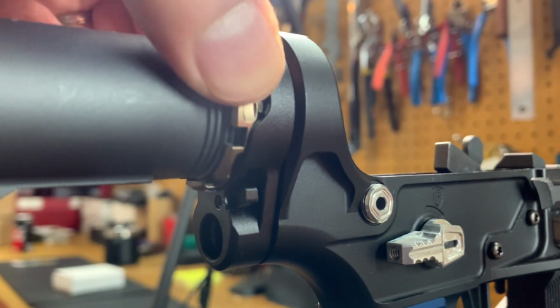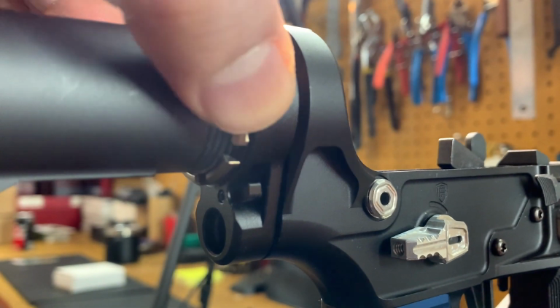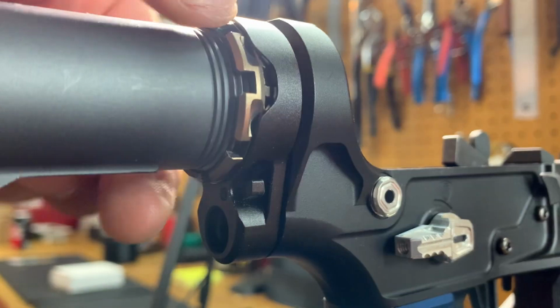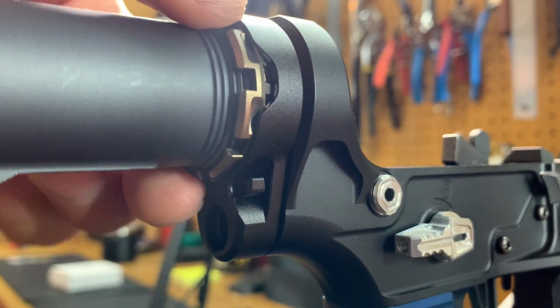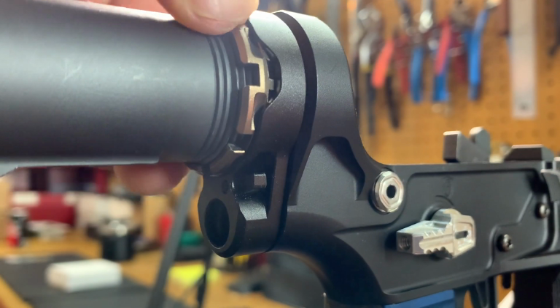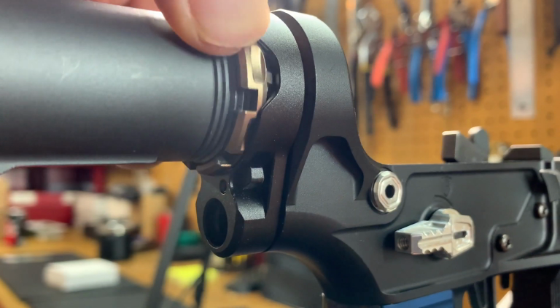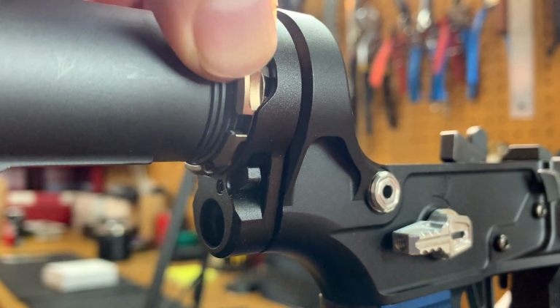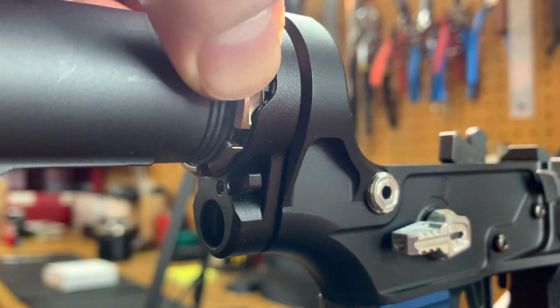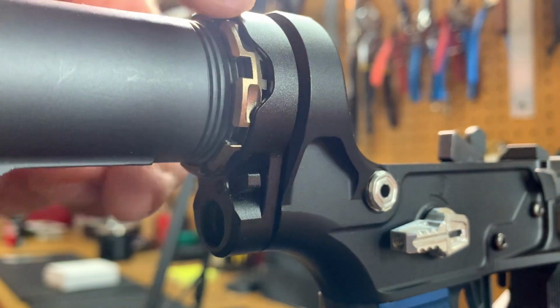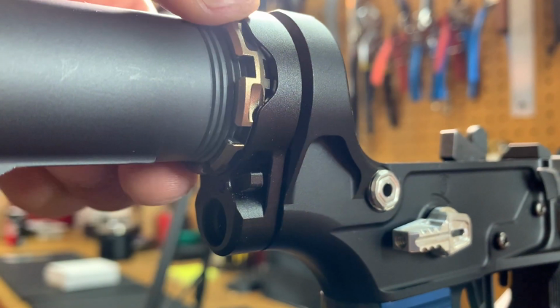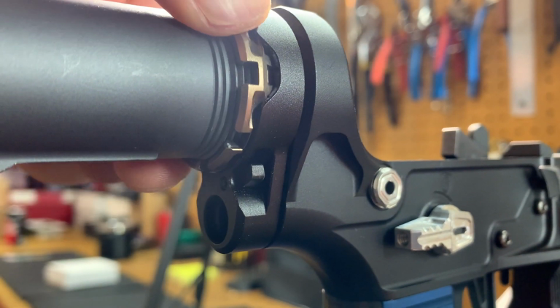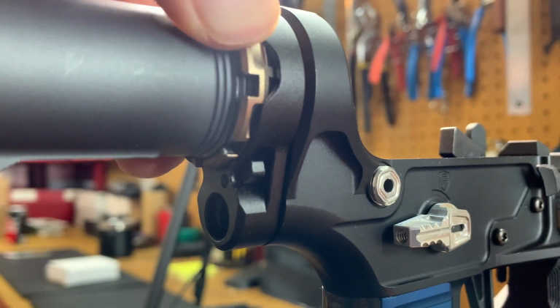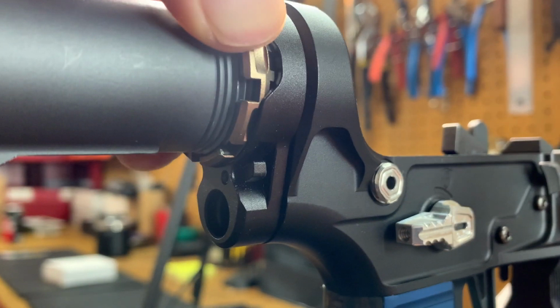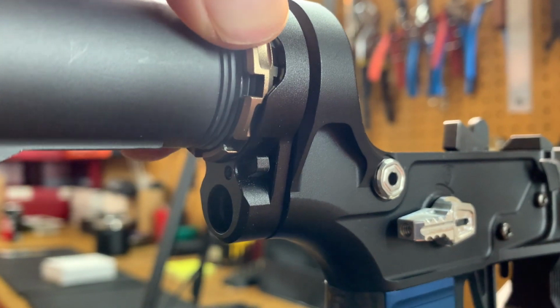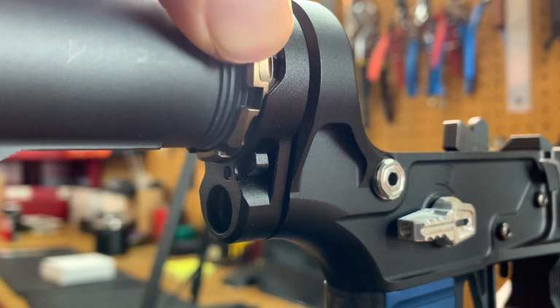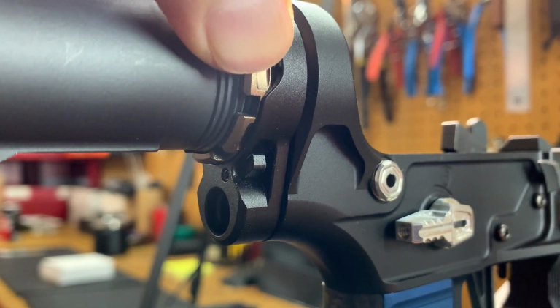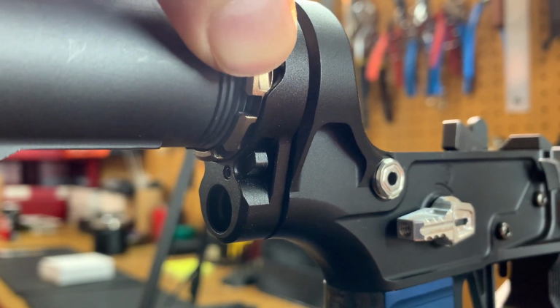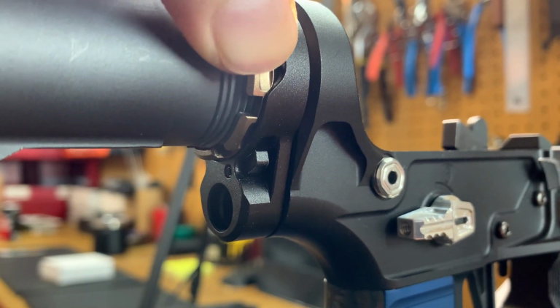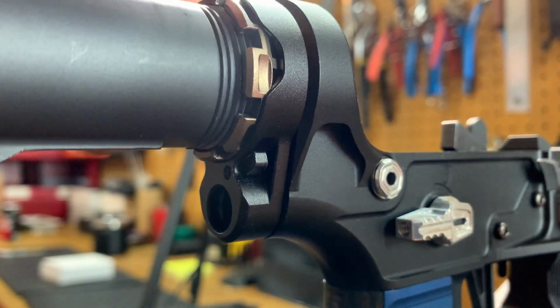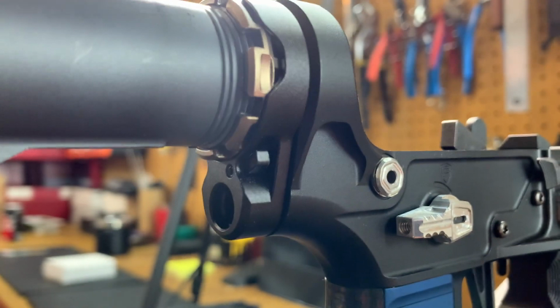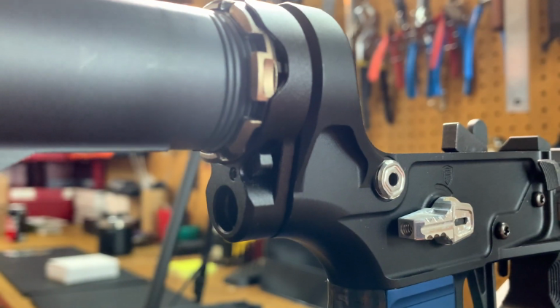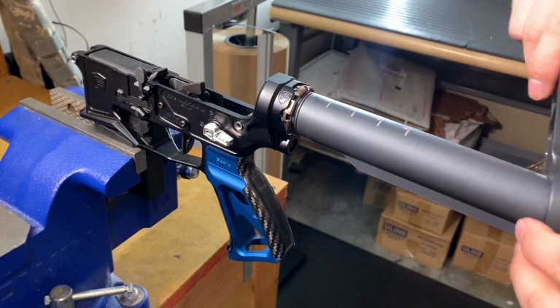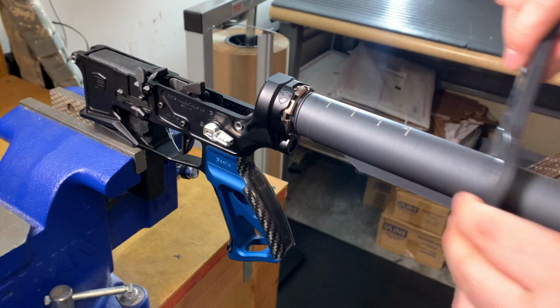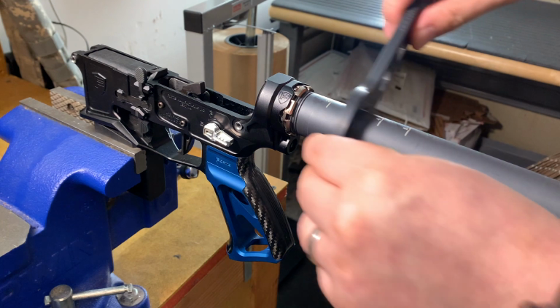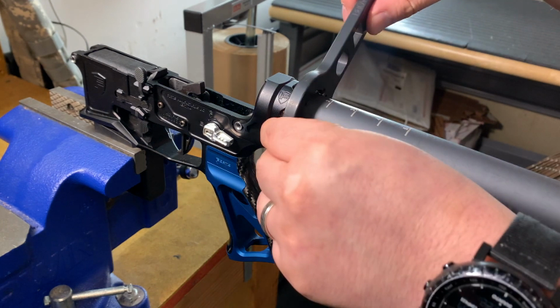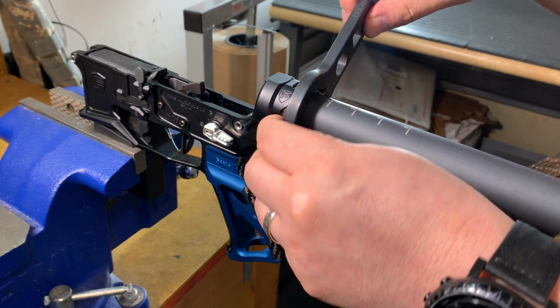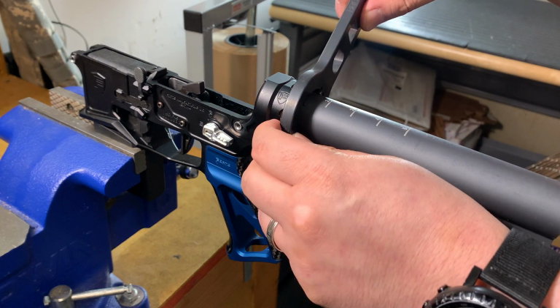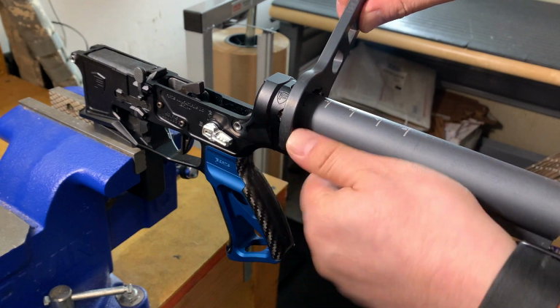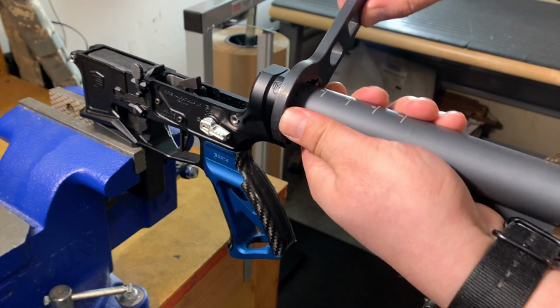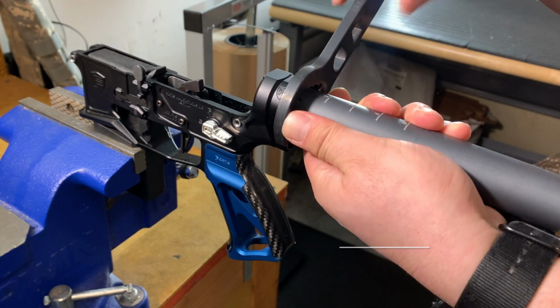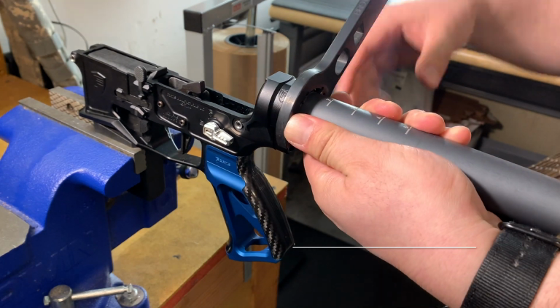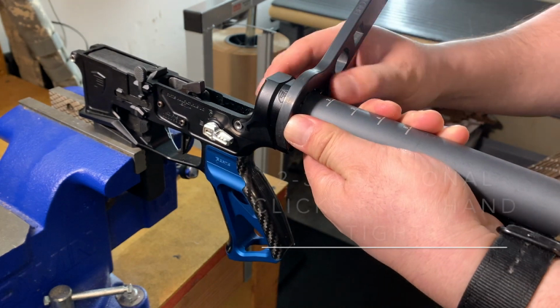Thread the castle nut on by hand. When you get to the end, you'll want to grab a castle nut wrench. You'll notice that you essentially just need two to three additional clicks from hand tight.